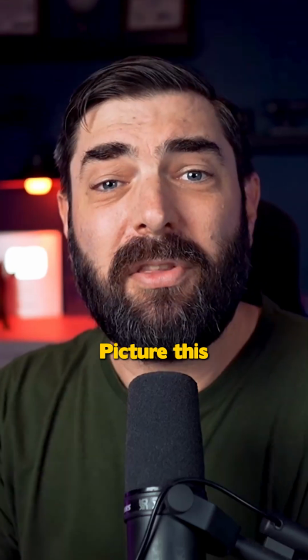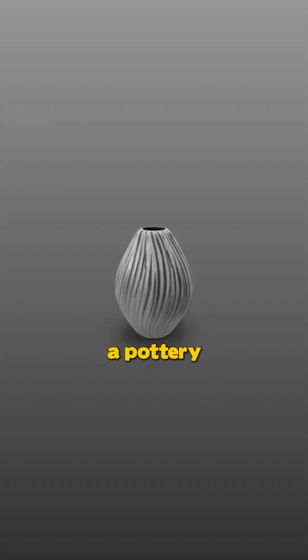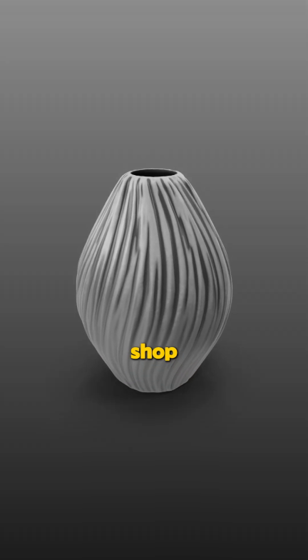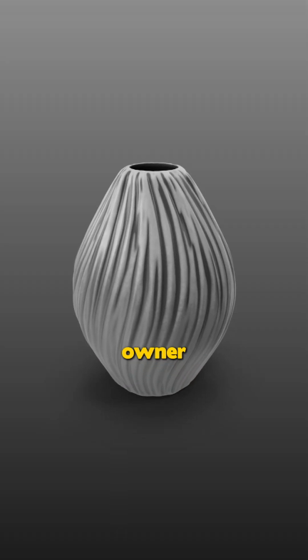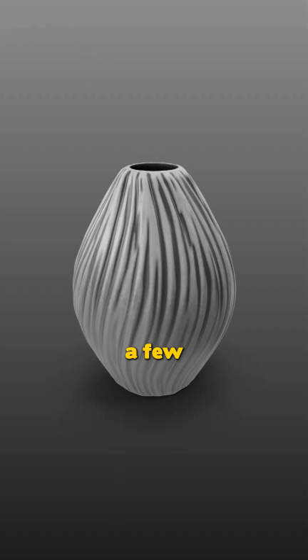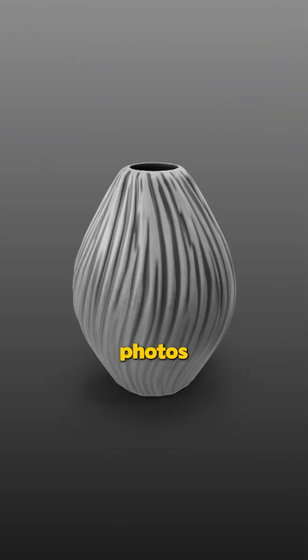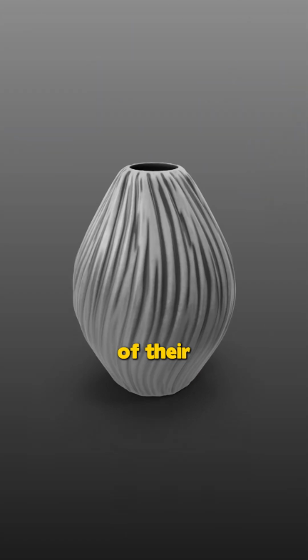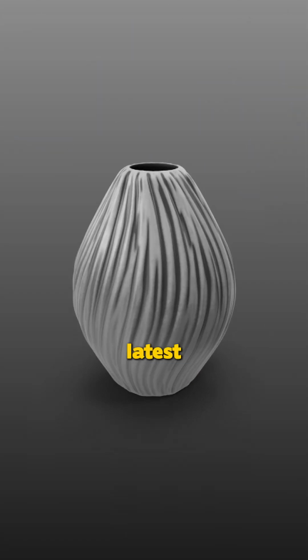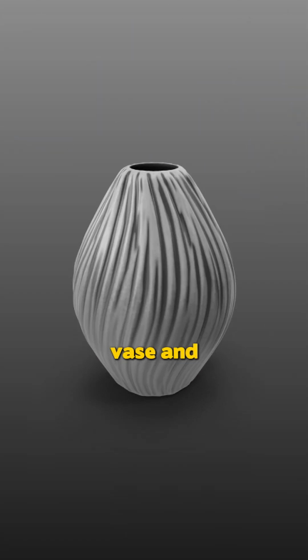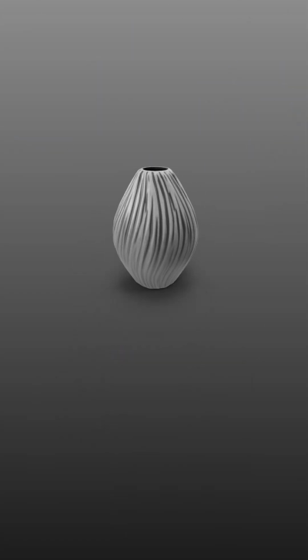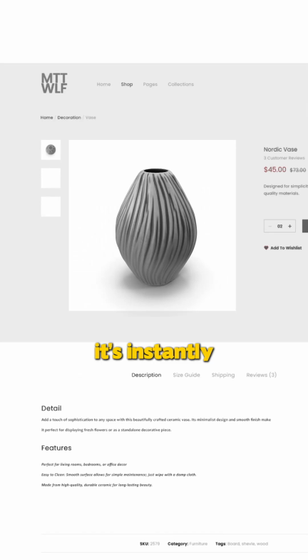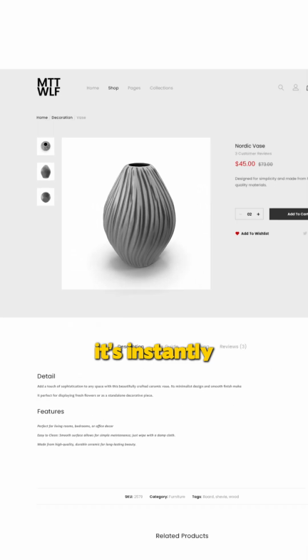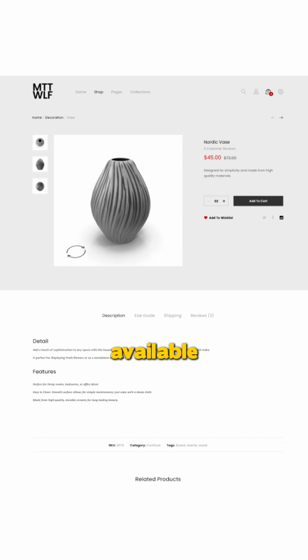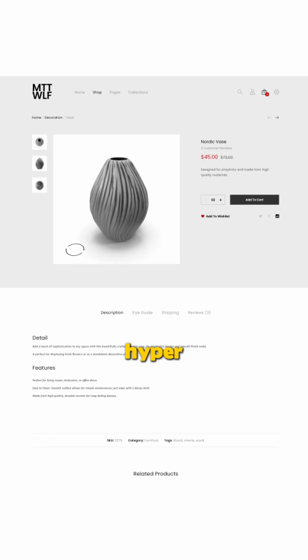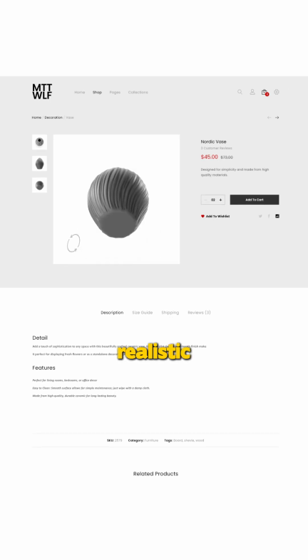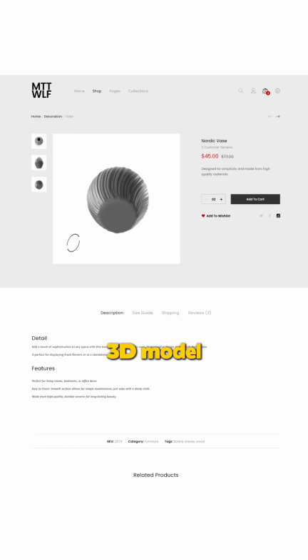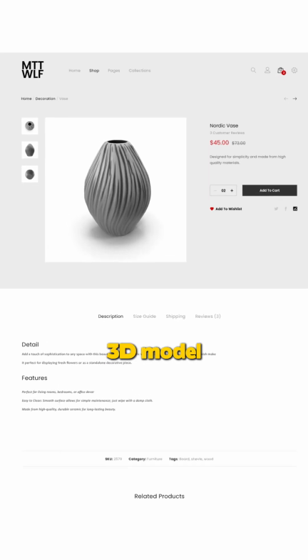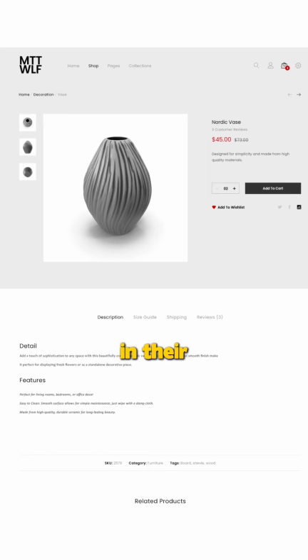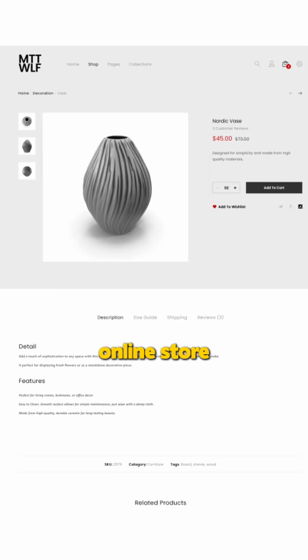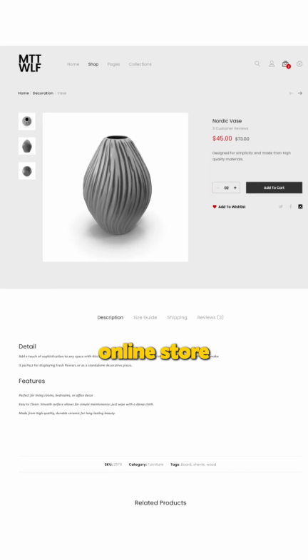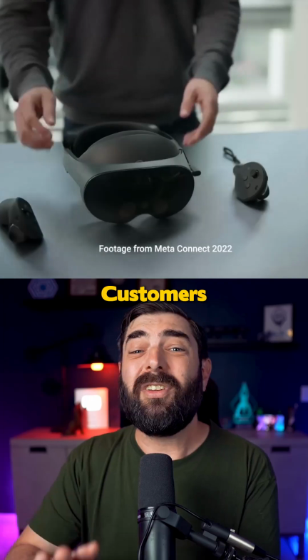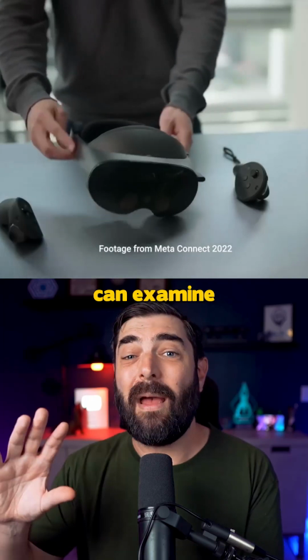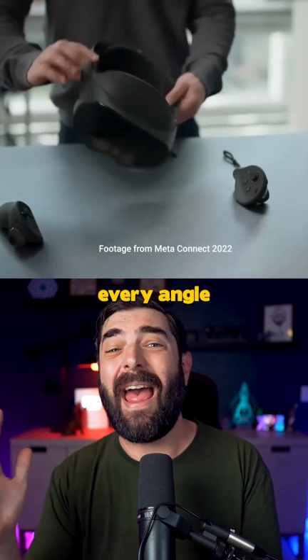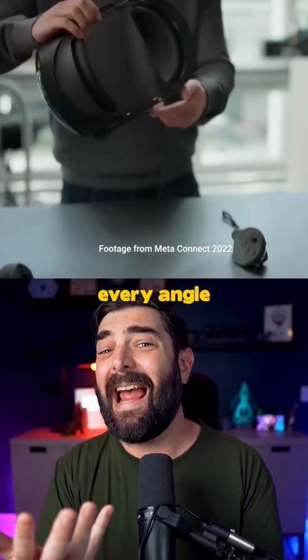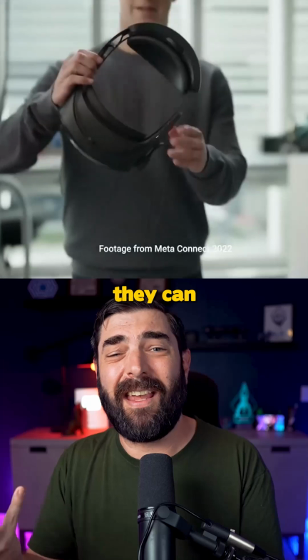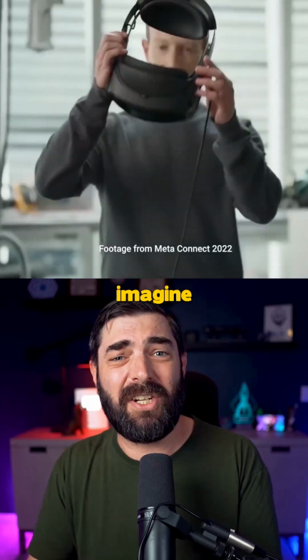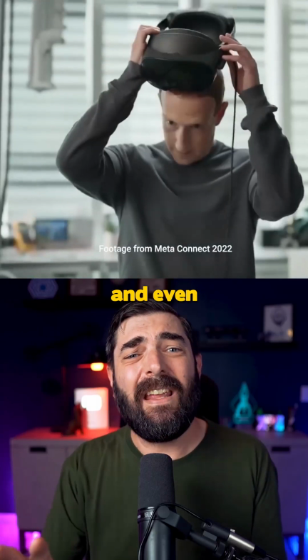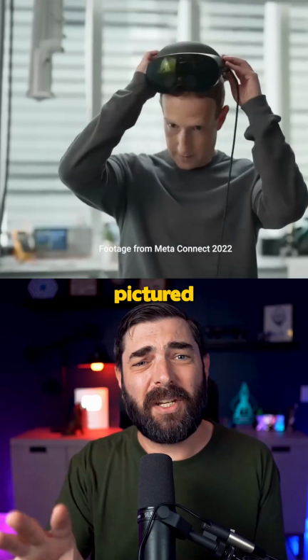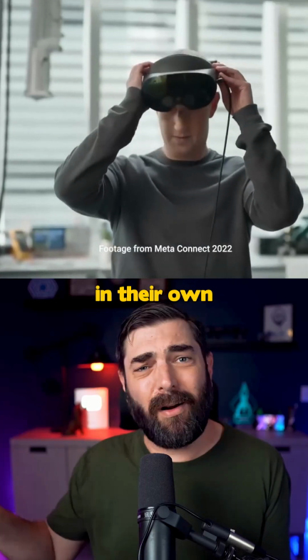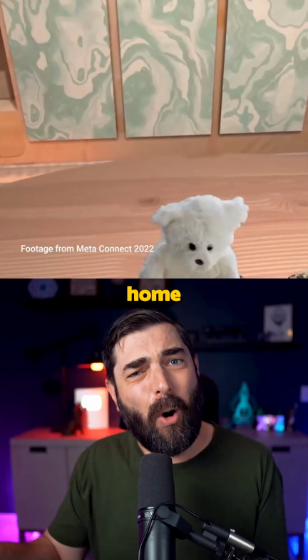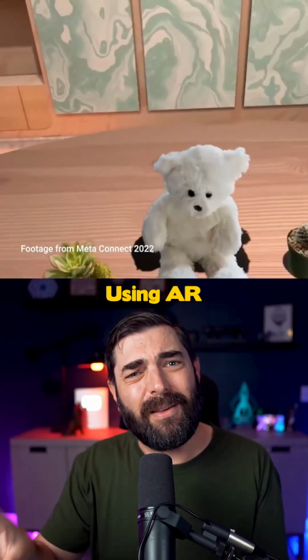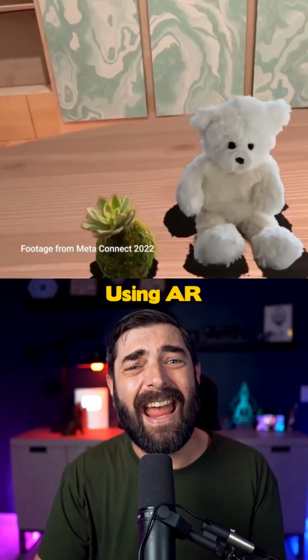Picture this: a pottery shop owner snaps a few photos of their latest vase, and boom — it's instantly available as a hyper-realistic 3D model in their online store. Customers can examine it from every angle and even picture it in their own home using AR.